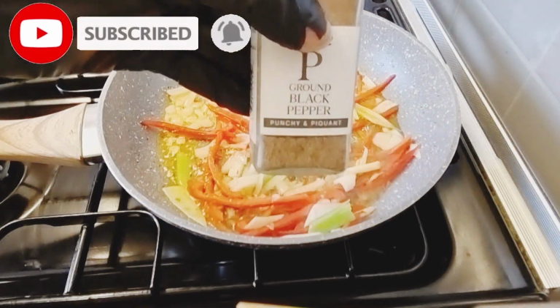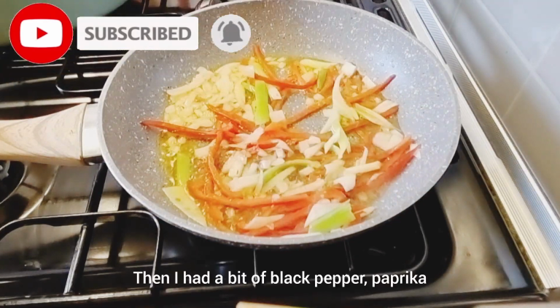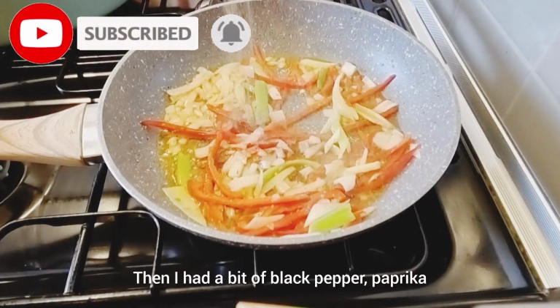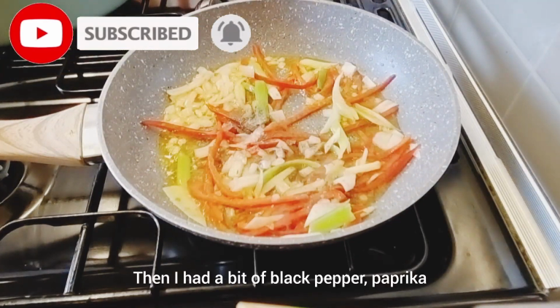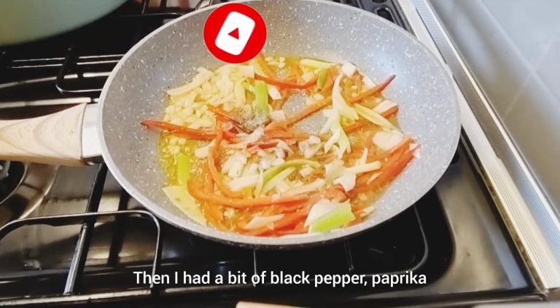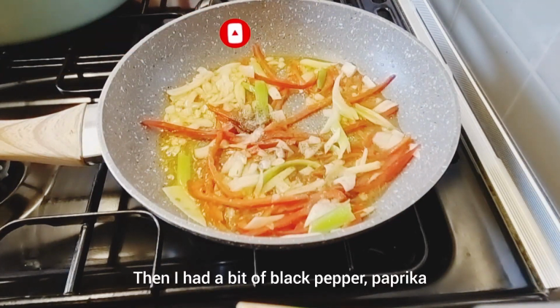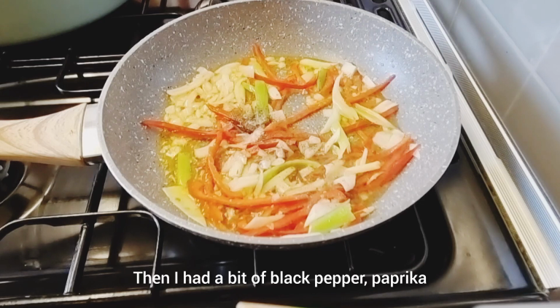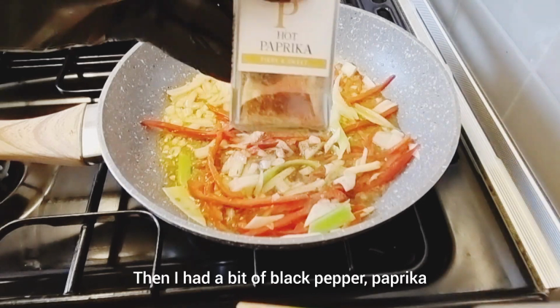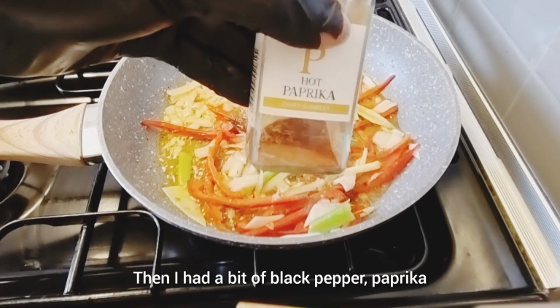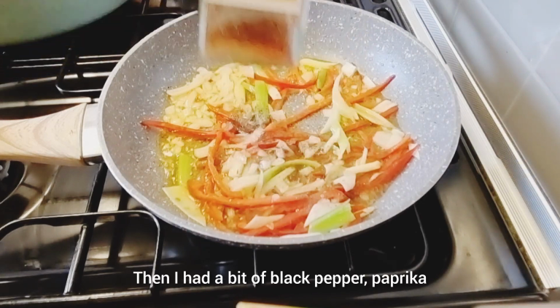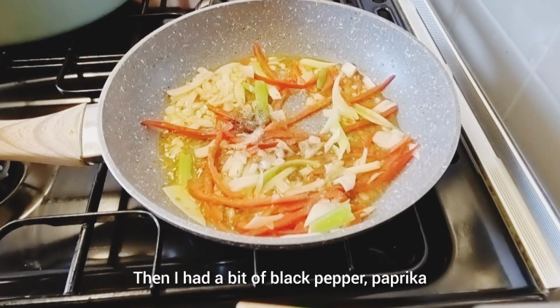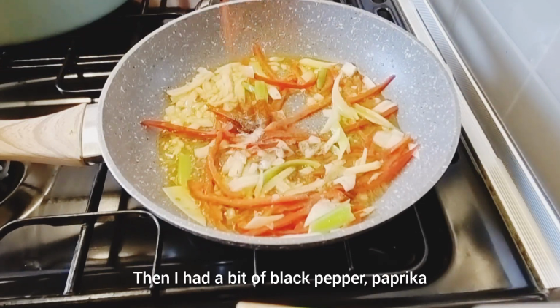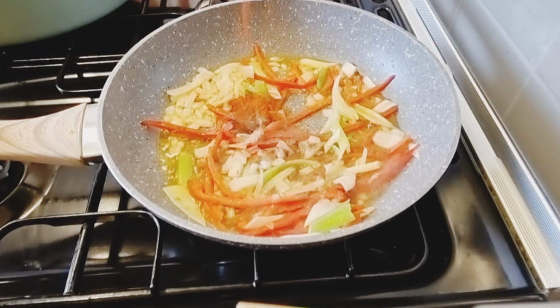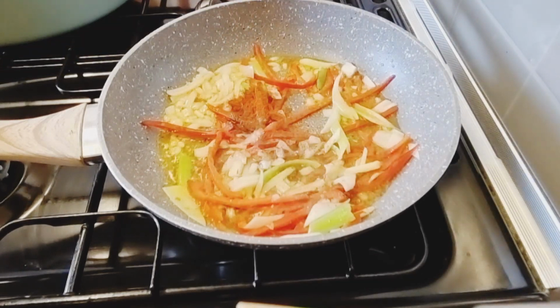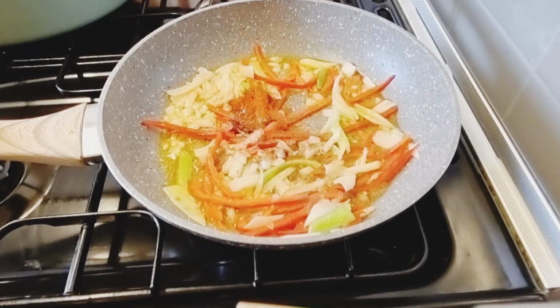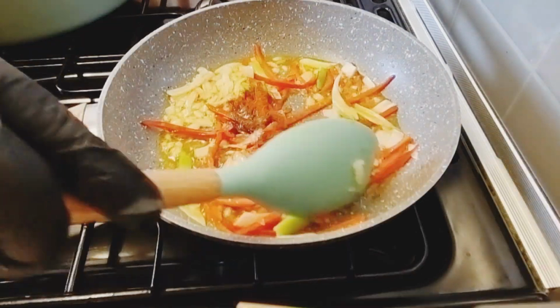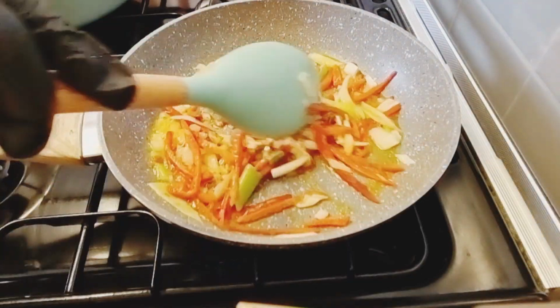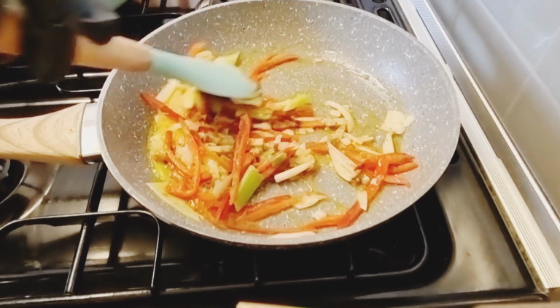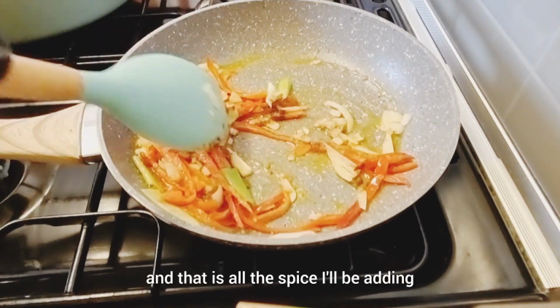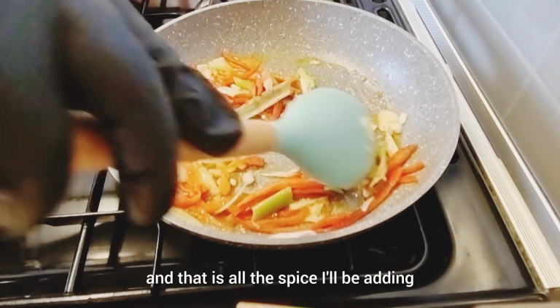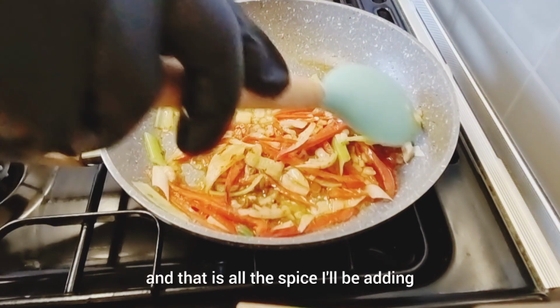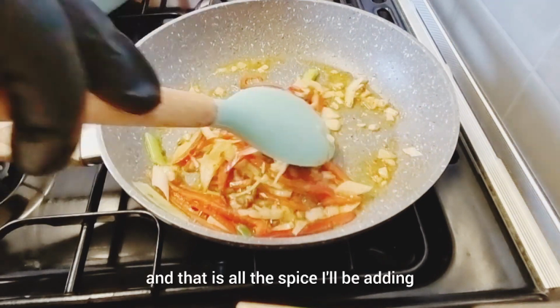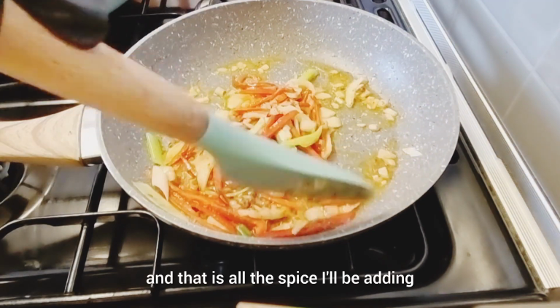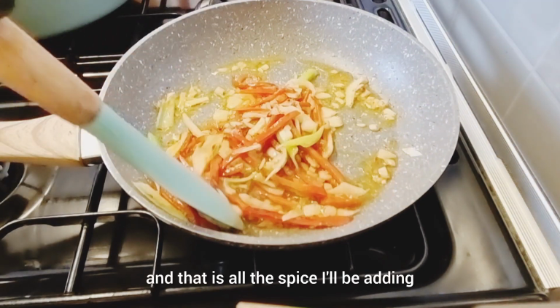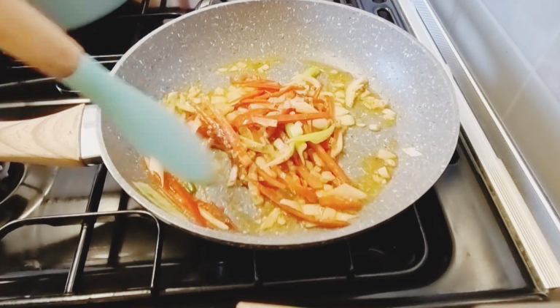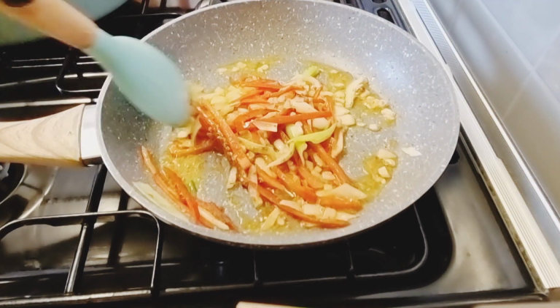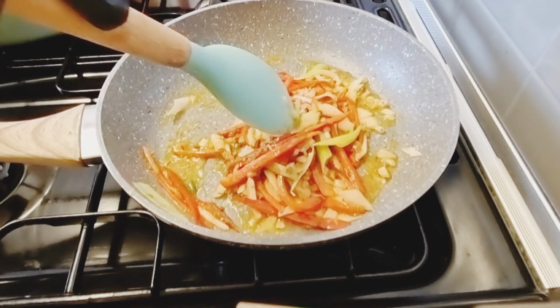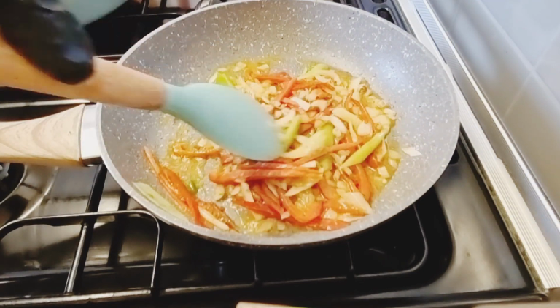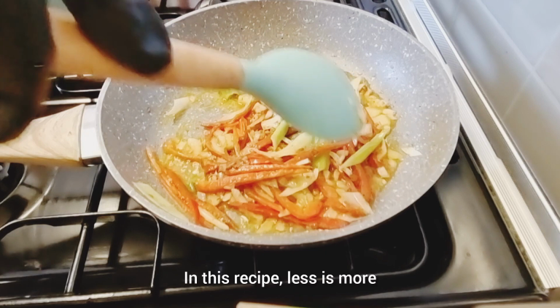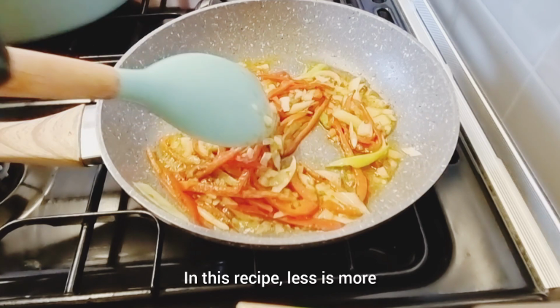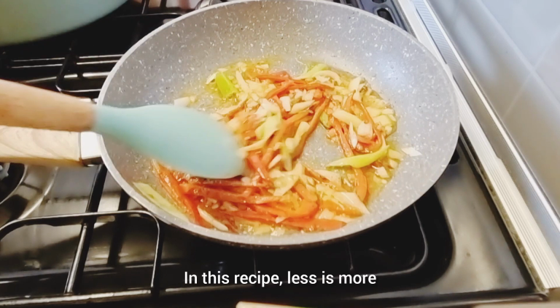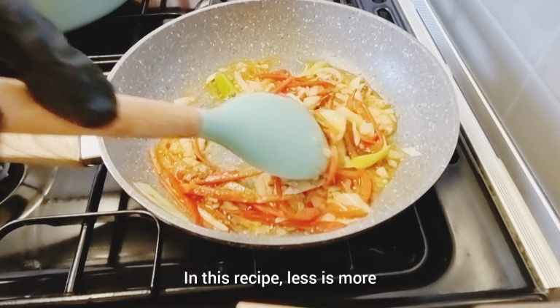Then I add a bit of black pepper, and that is all the spice I will be adding. Less is more in this recipe — less is more.